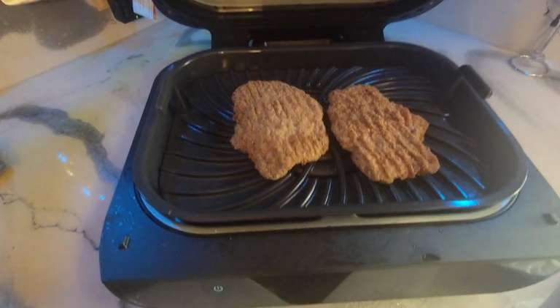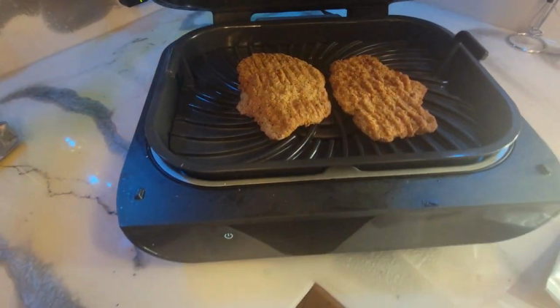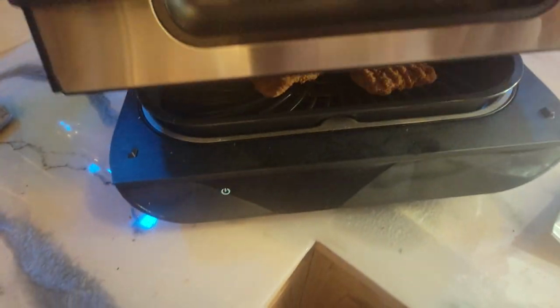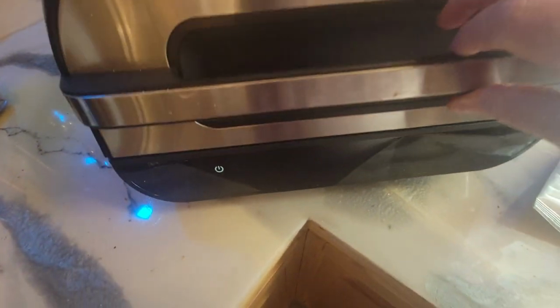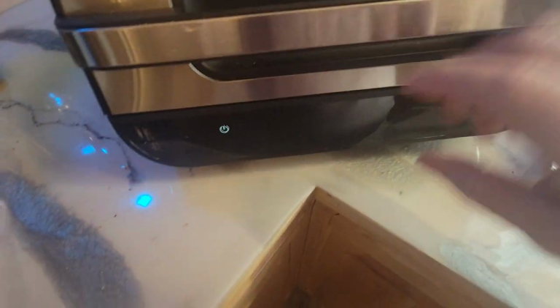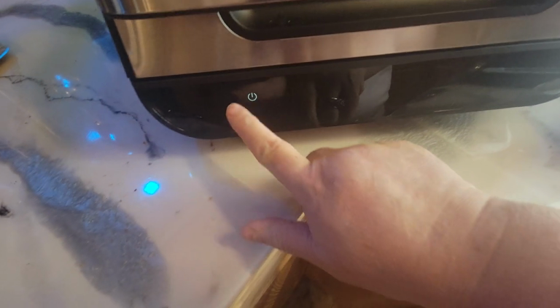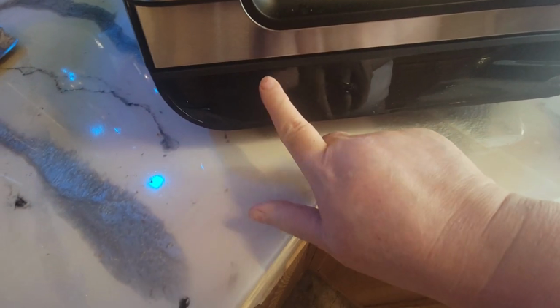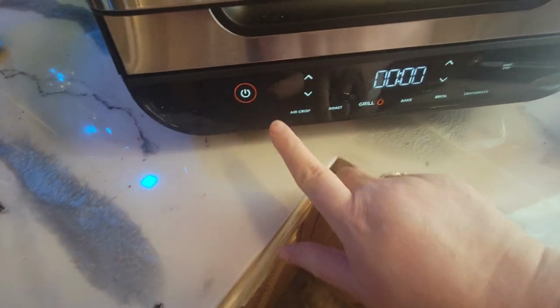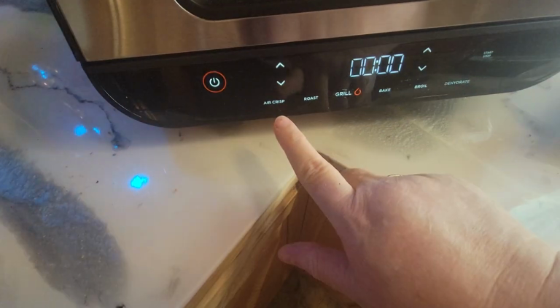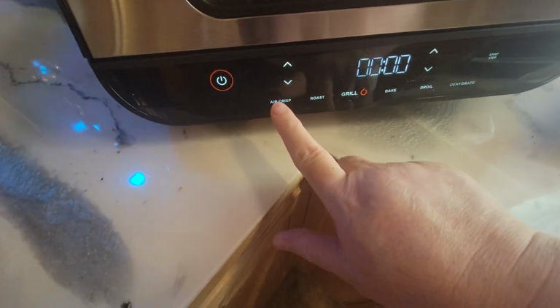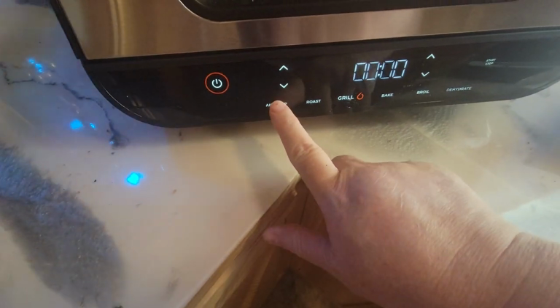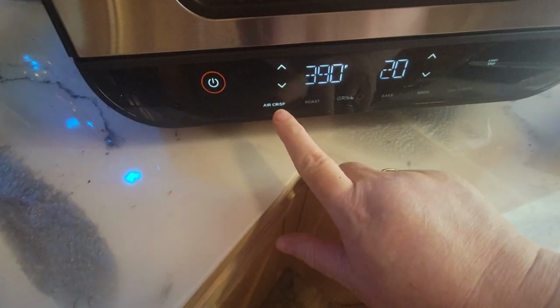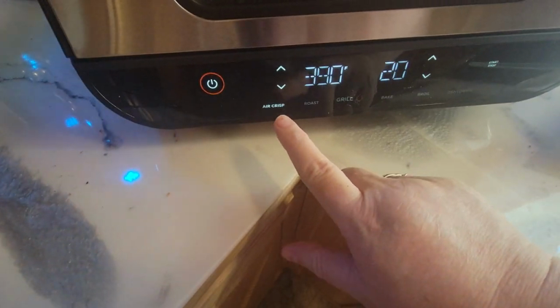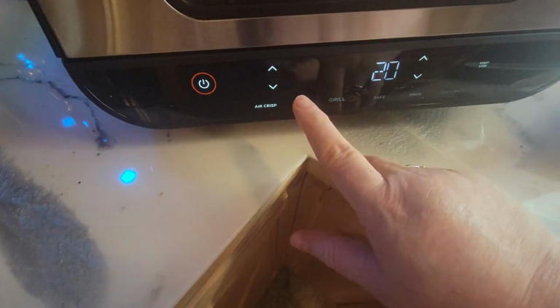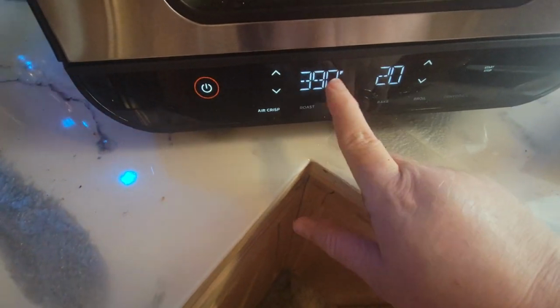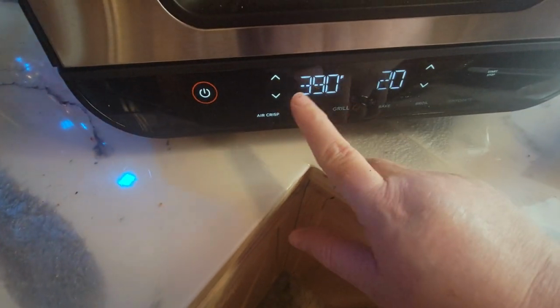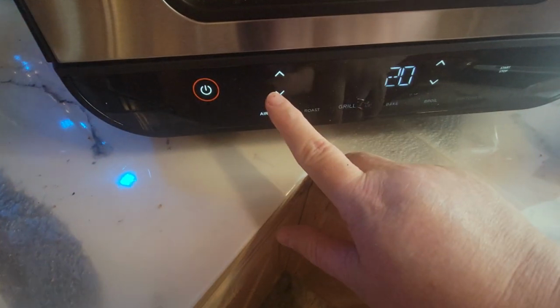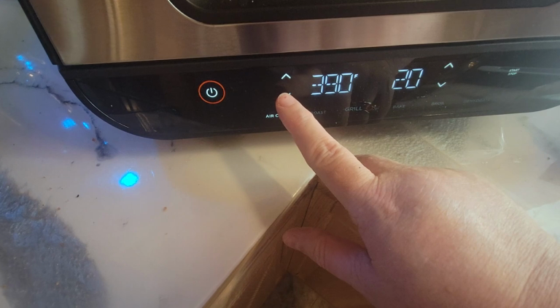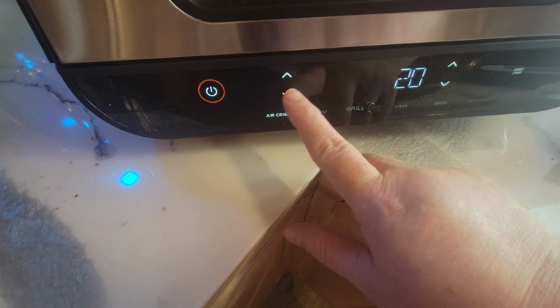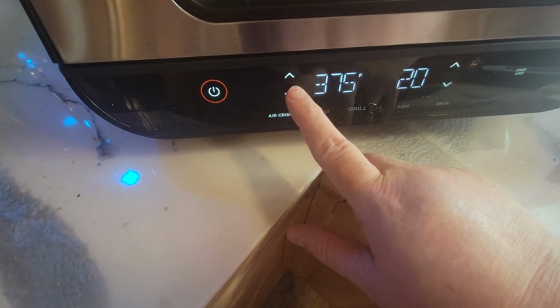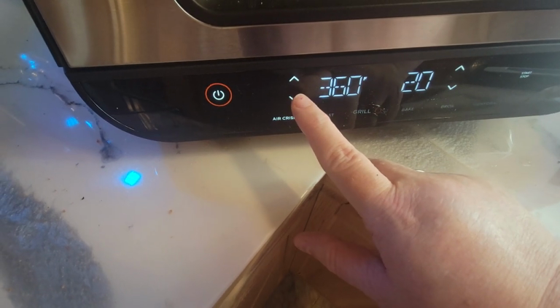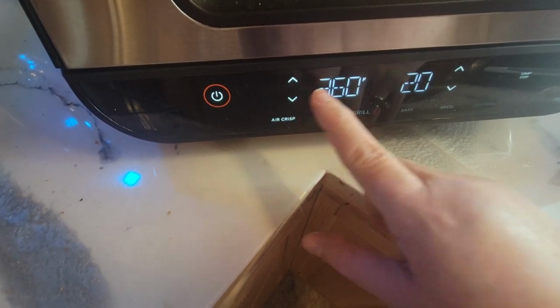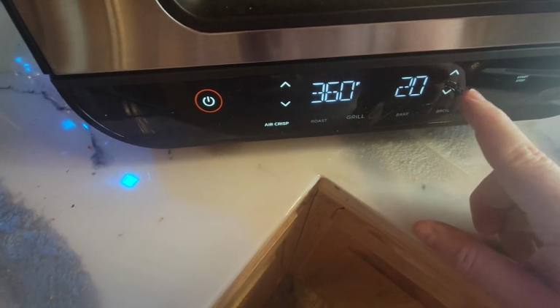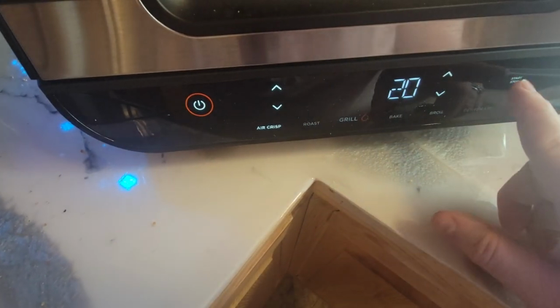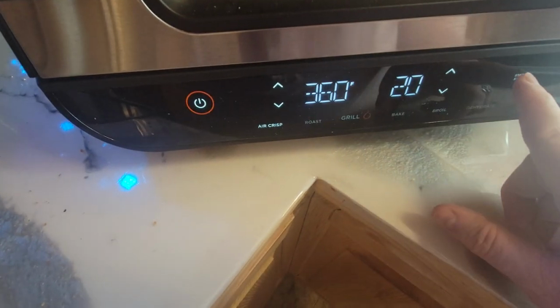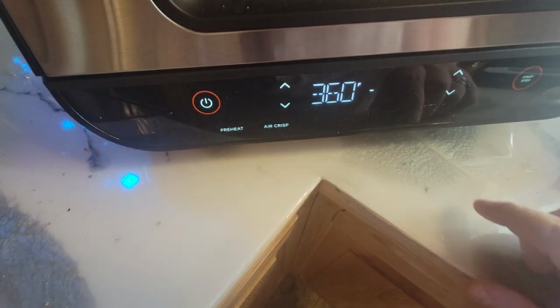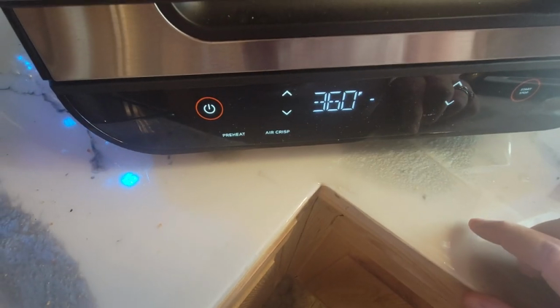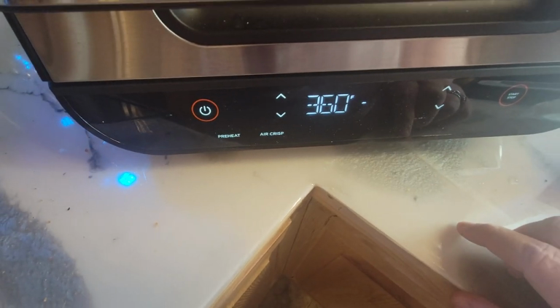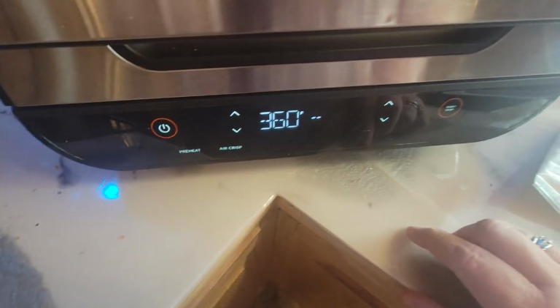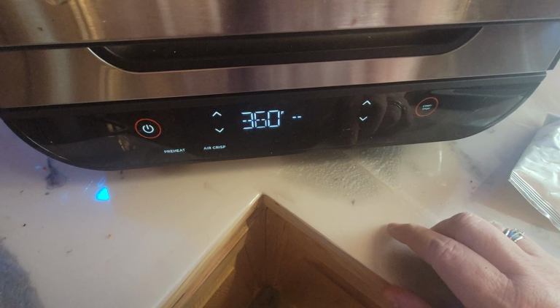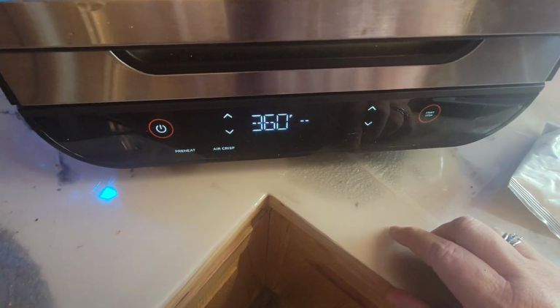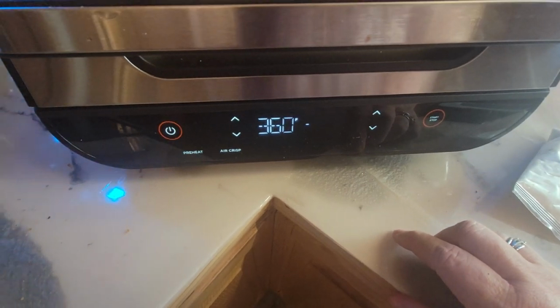I will put that on the air fry. It always comes up at 390°F, but I'm just going to do 350°F for 20 minutes. And then it's going to go ahead and start.